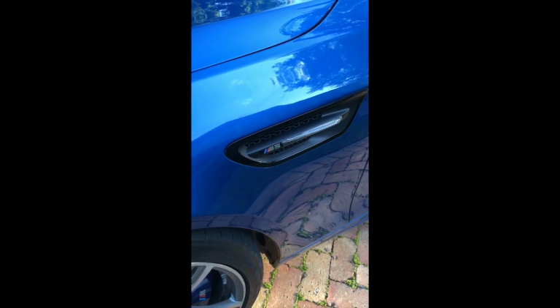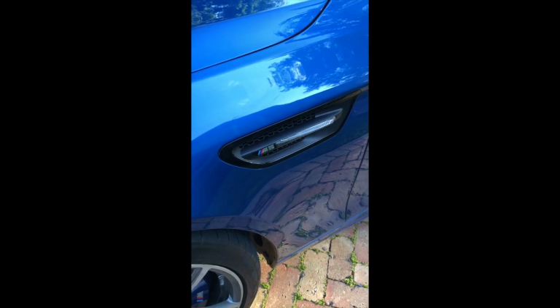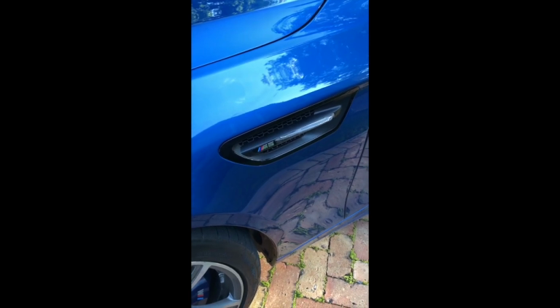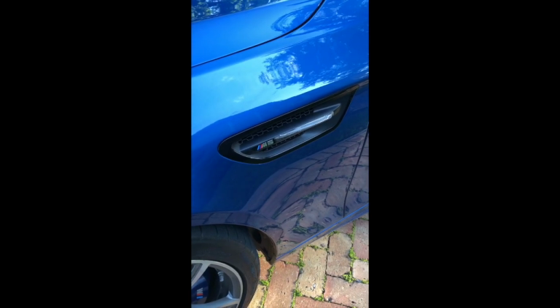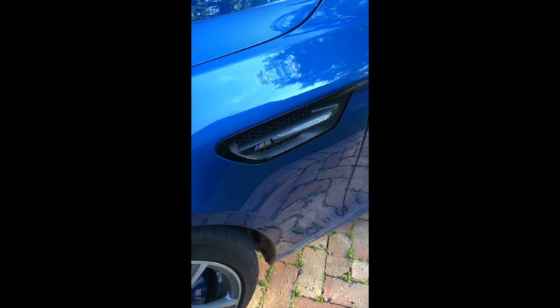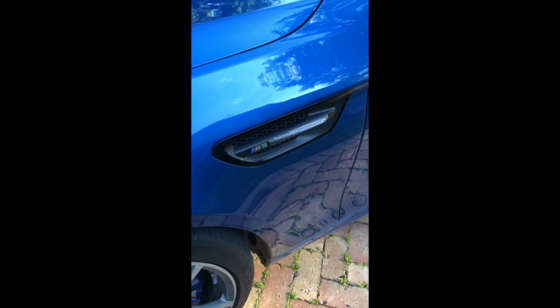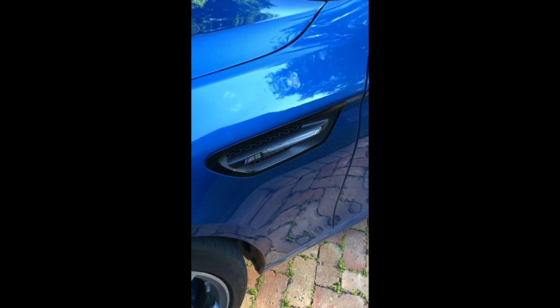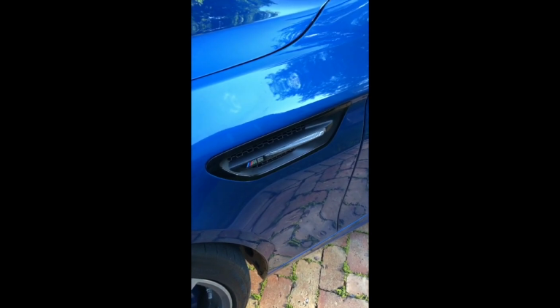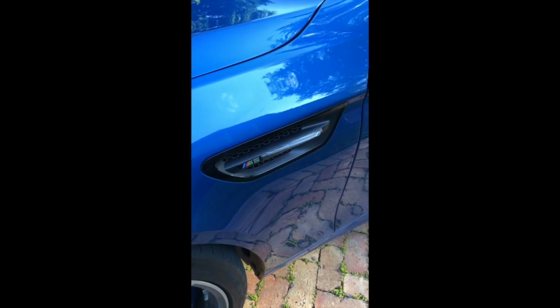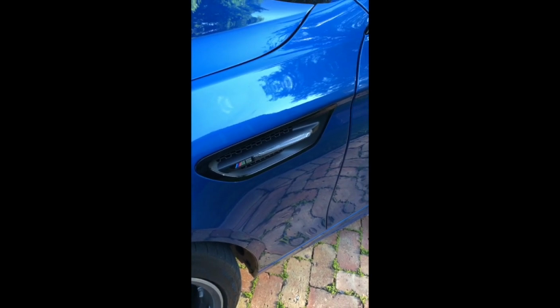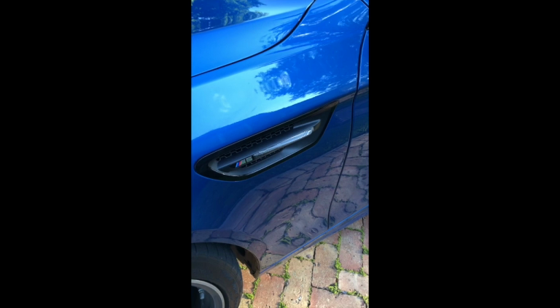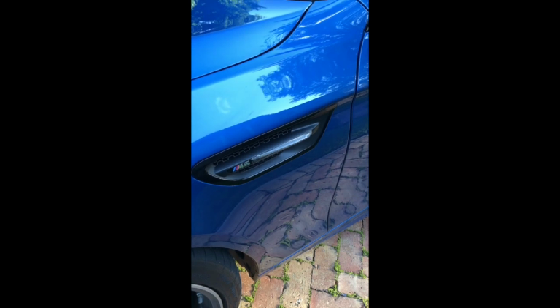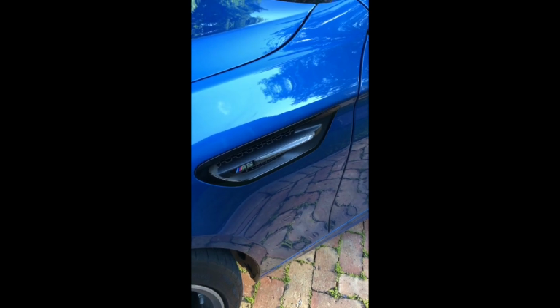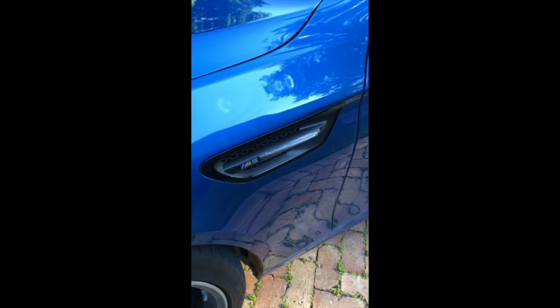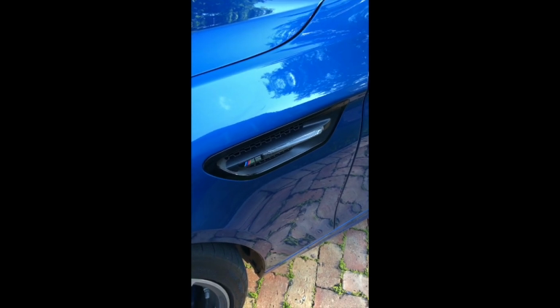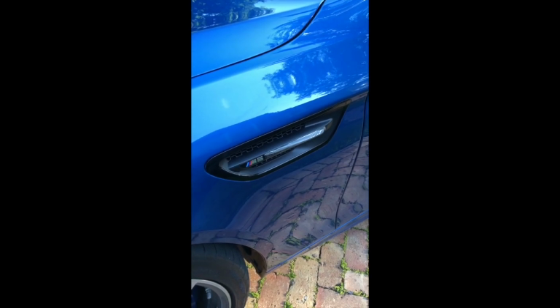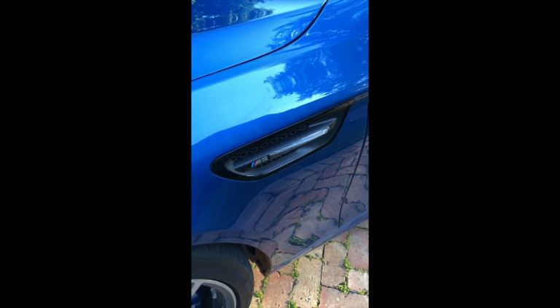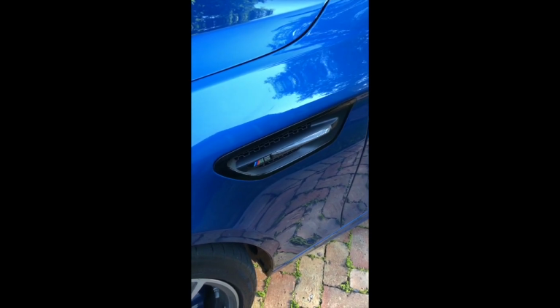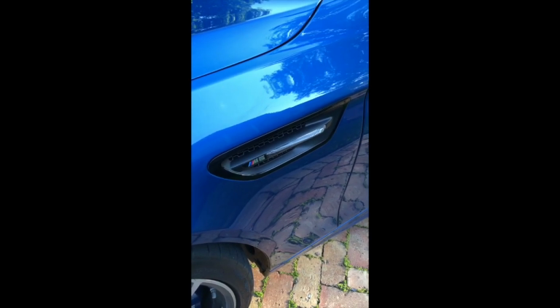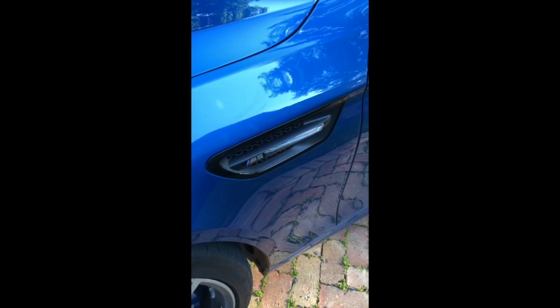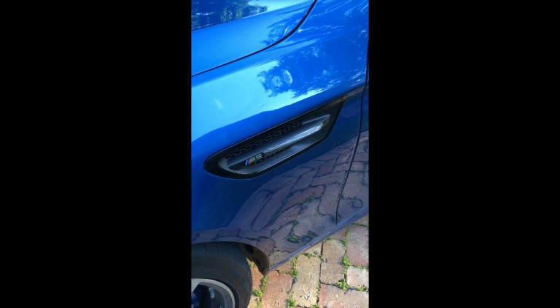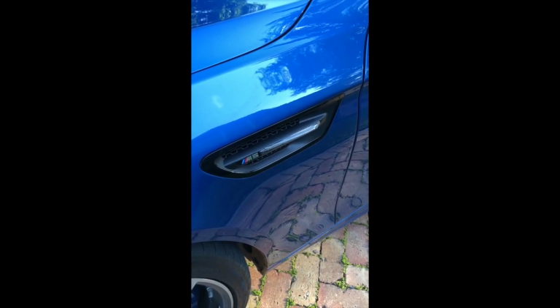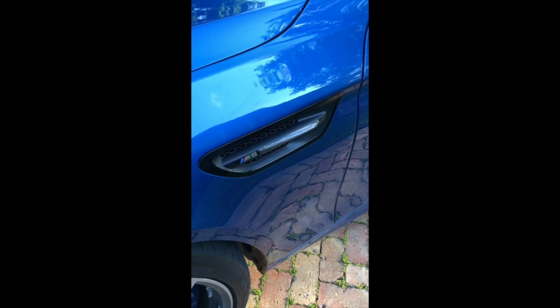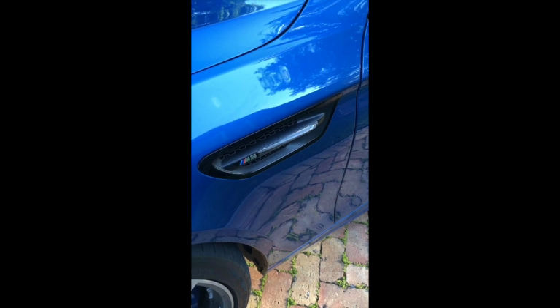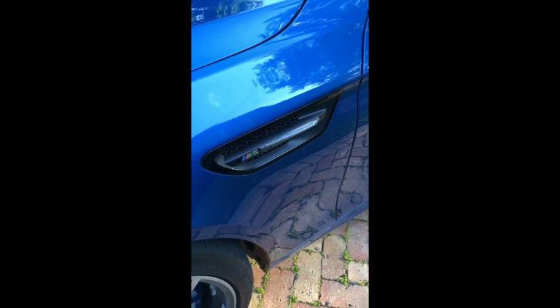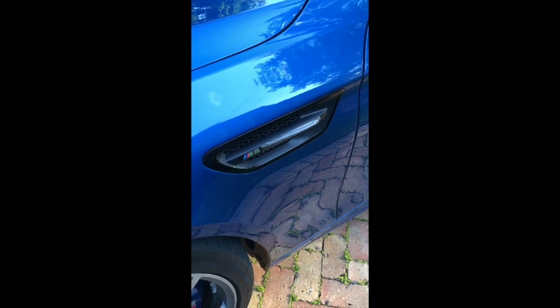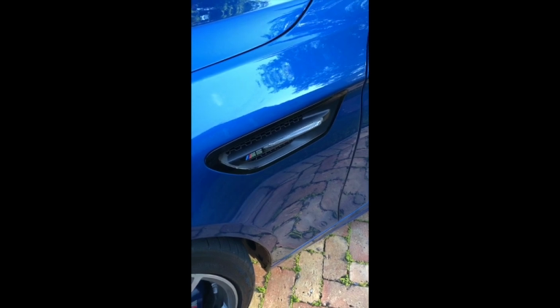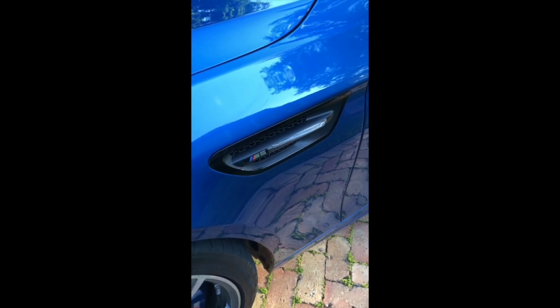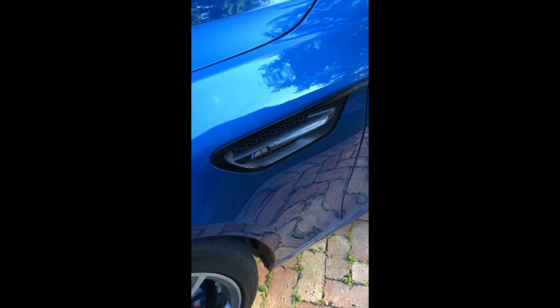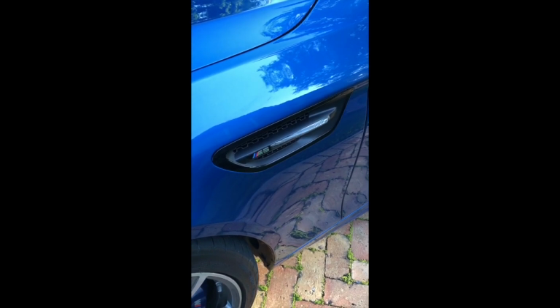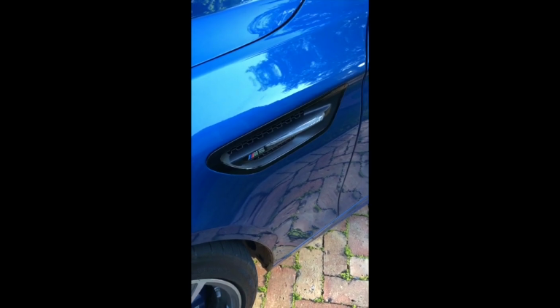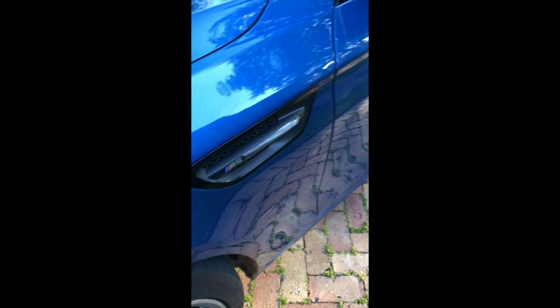I also changed out these side vents with a slightly tinted side marker. There were various options available and I went for the medium darkened marker. I didn't want it too dark, but it really does make a big difference versus the chrome stock.